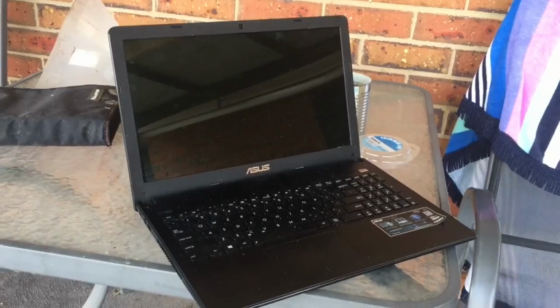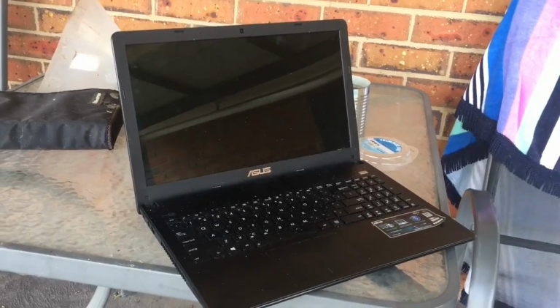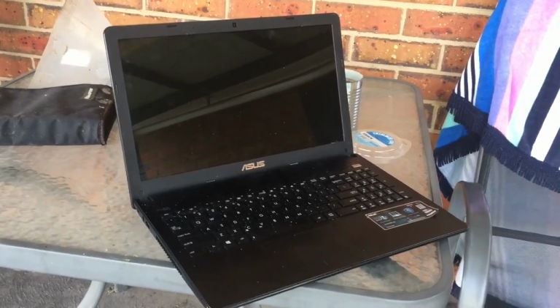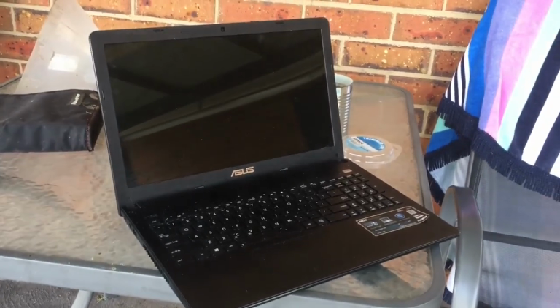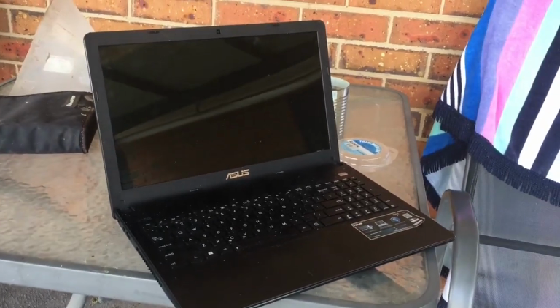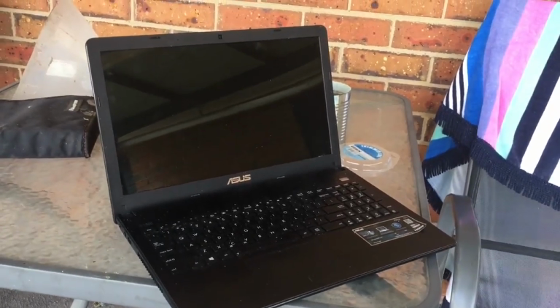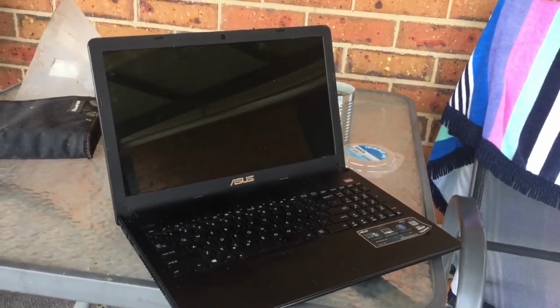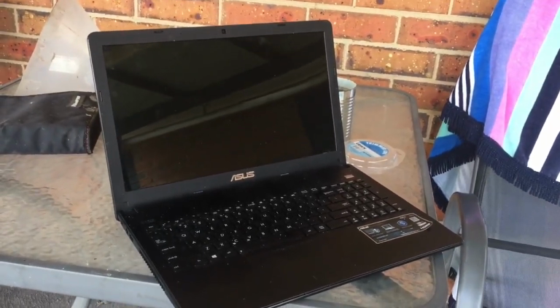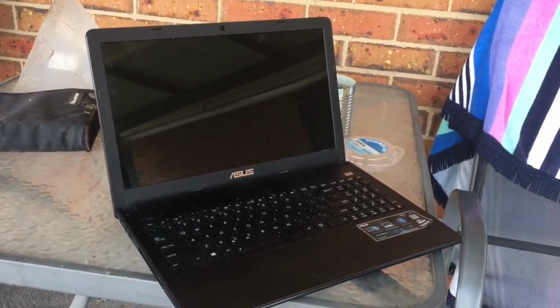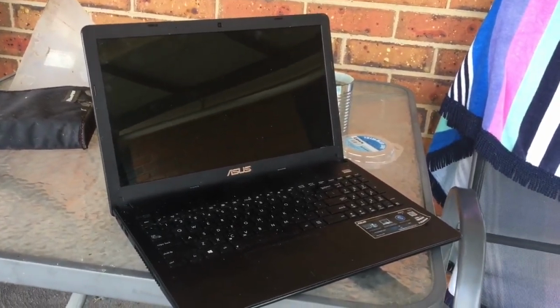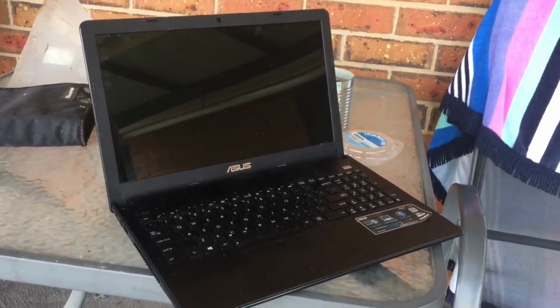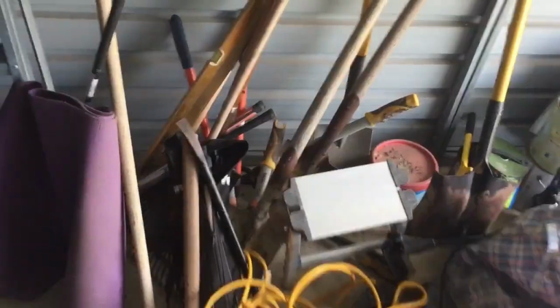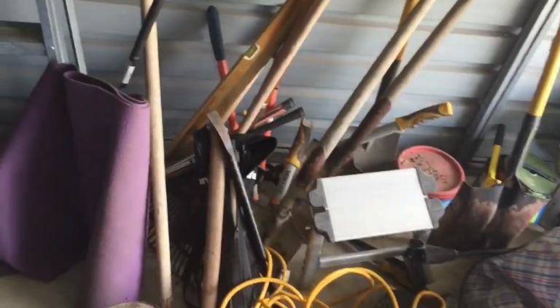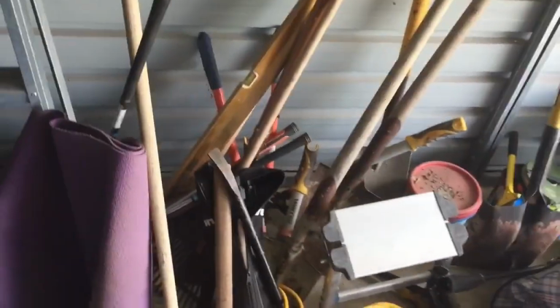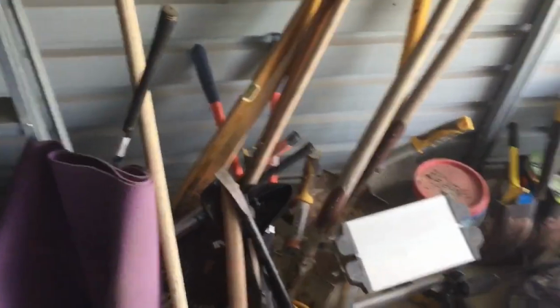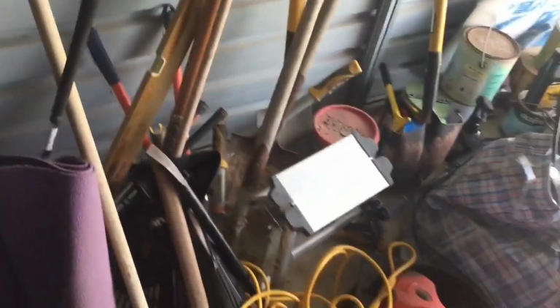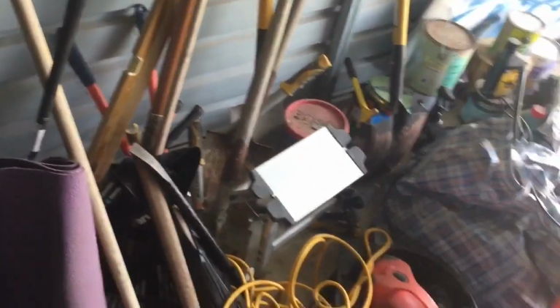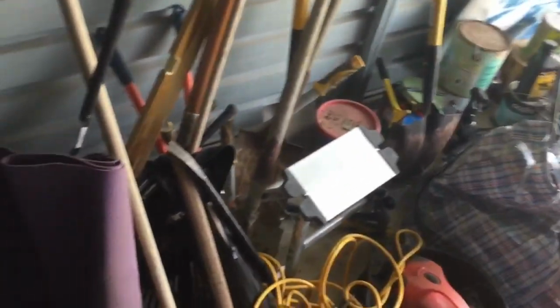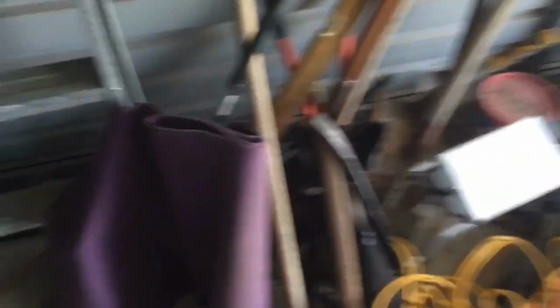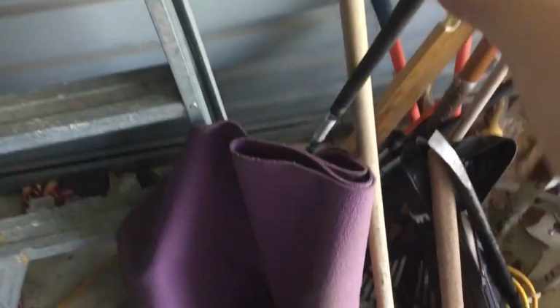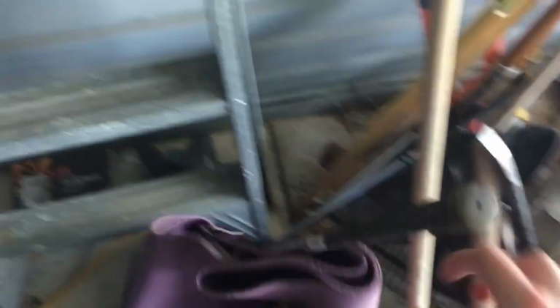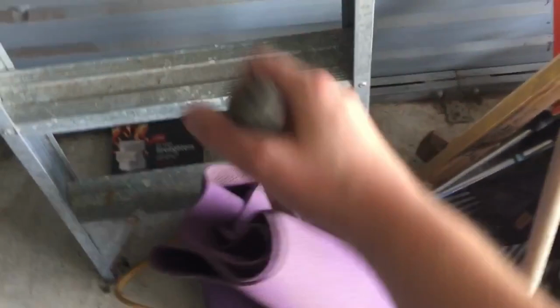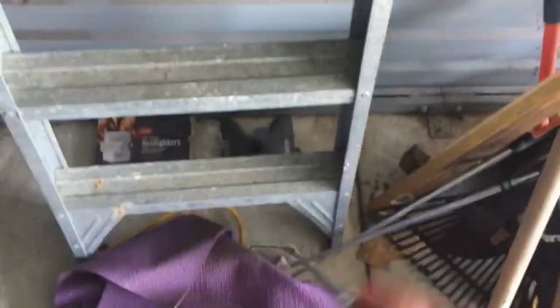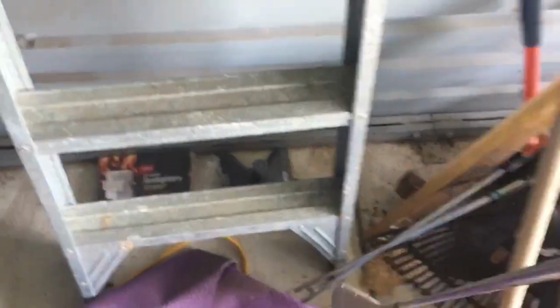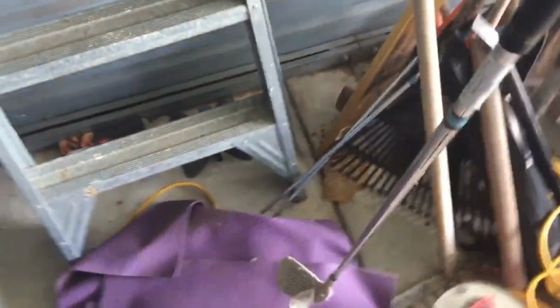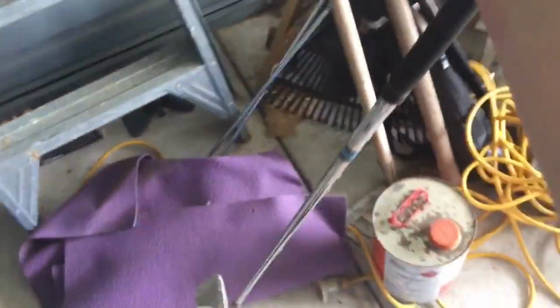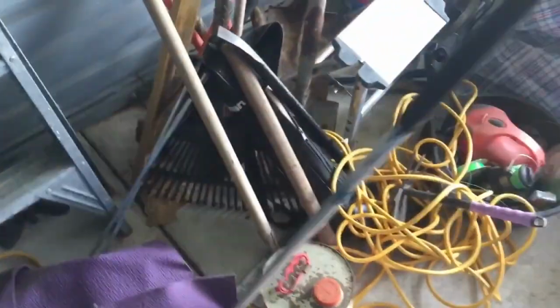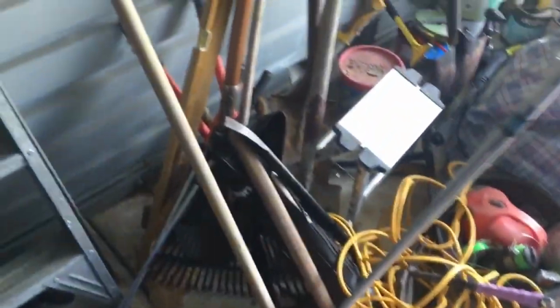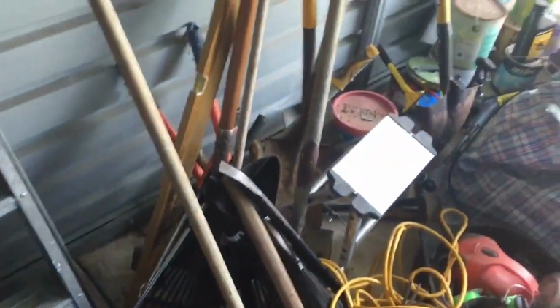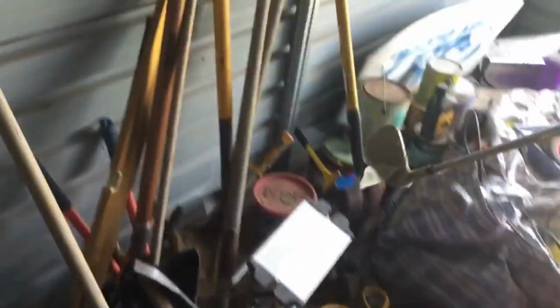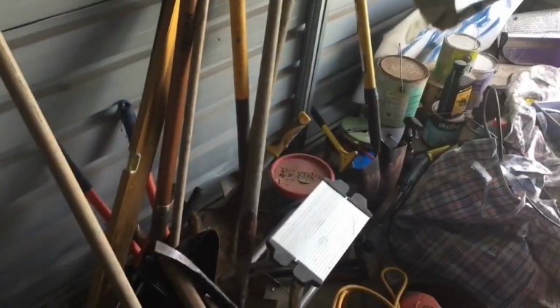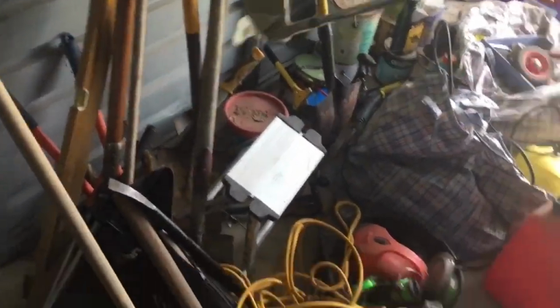Hello and welcome to the video. Today I'll be showing you how to properly destroy a laptop. The tools you'll need to destroy this laptop is entirely up to you. I'm going to use a very big range of tools today as I have many here.